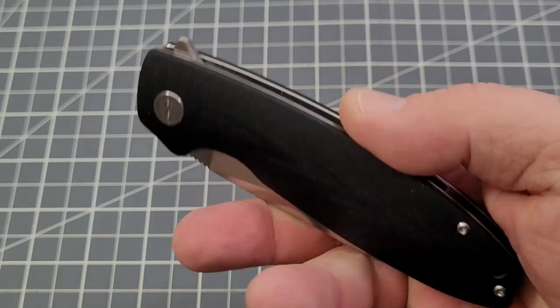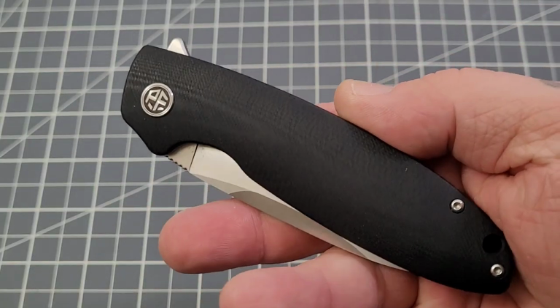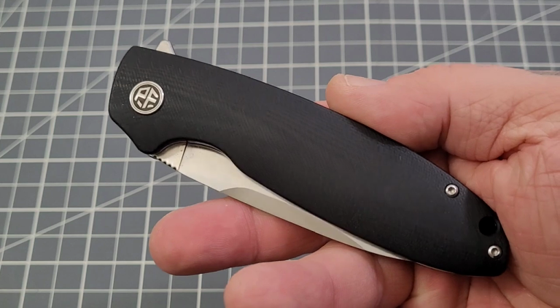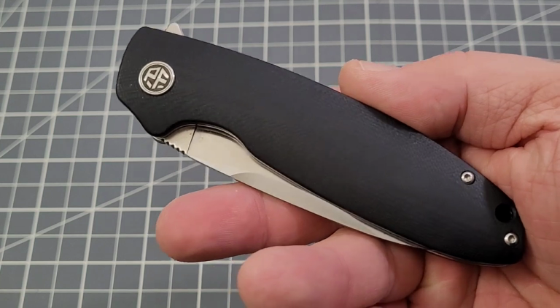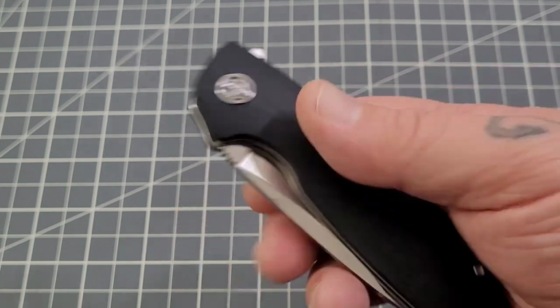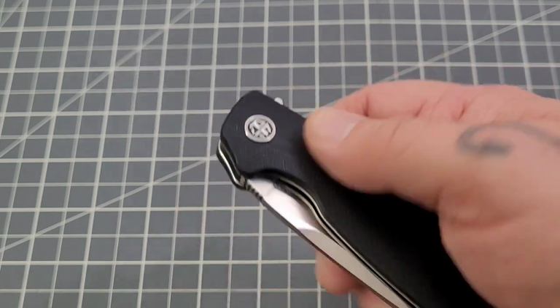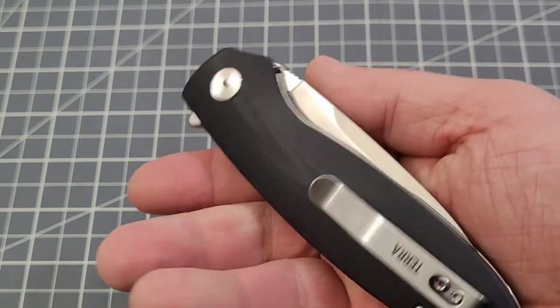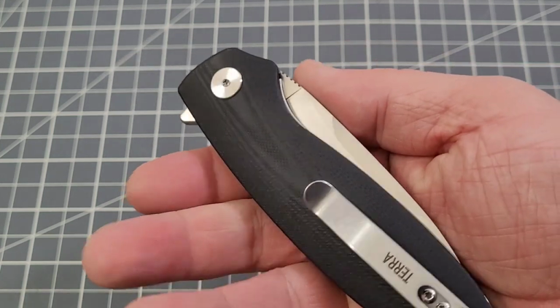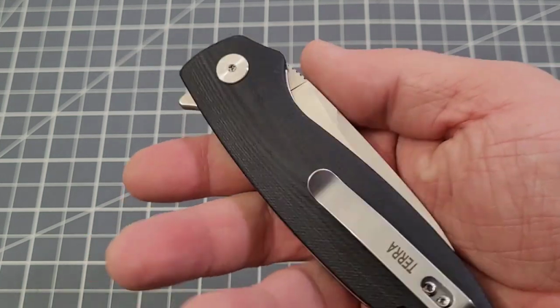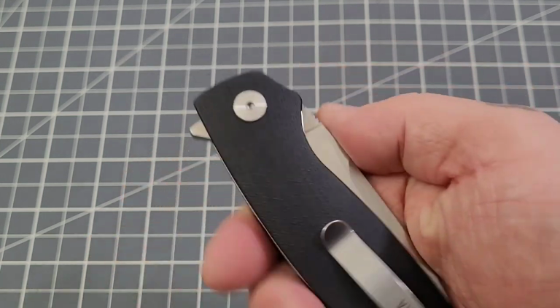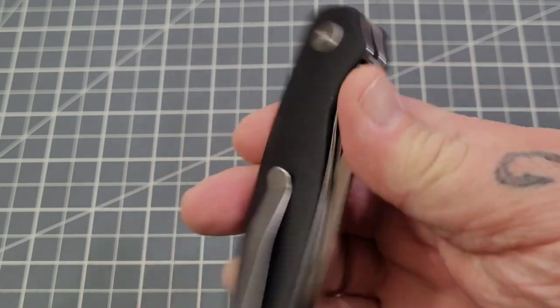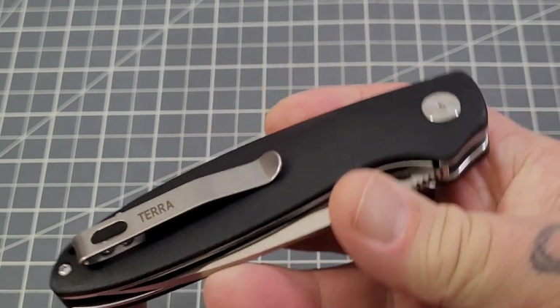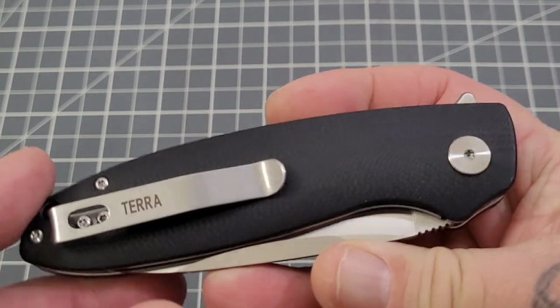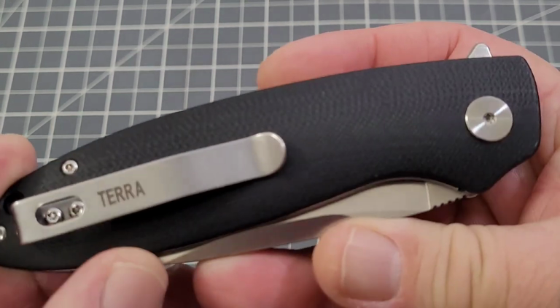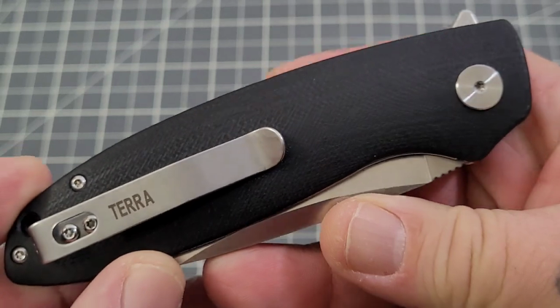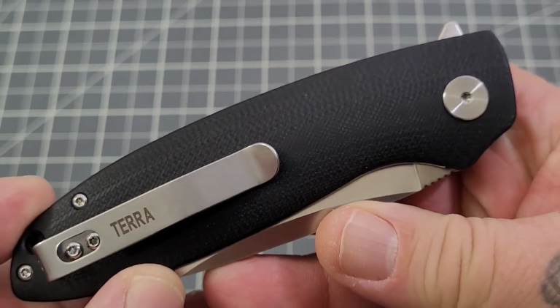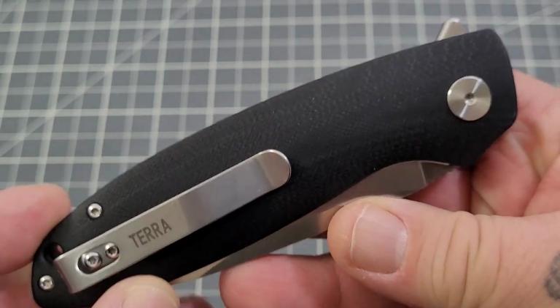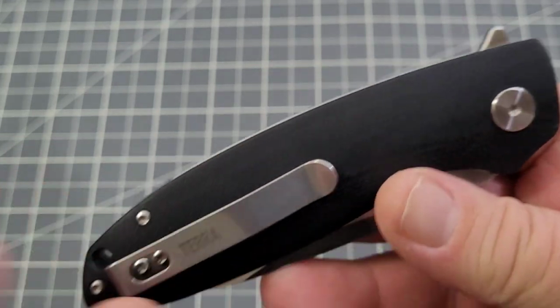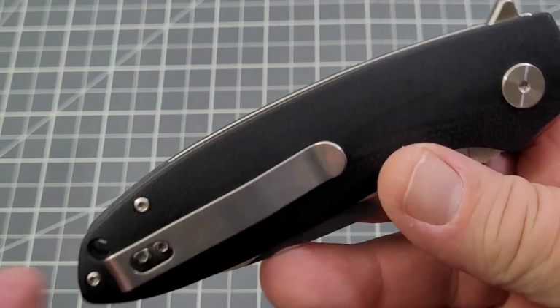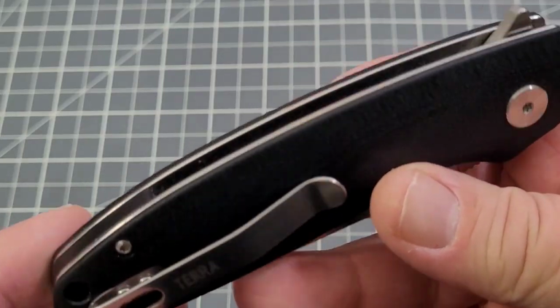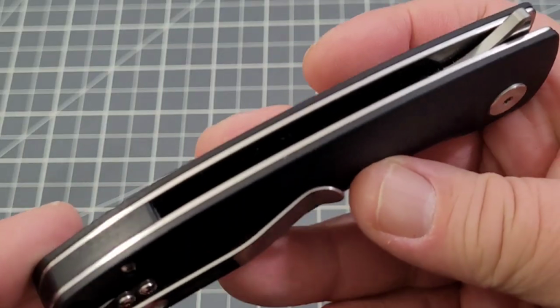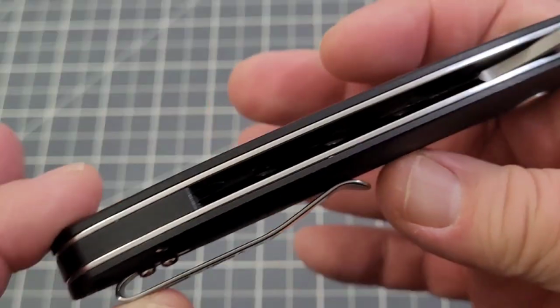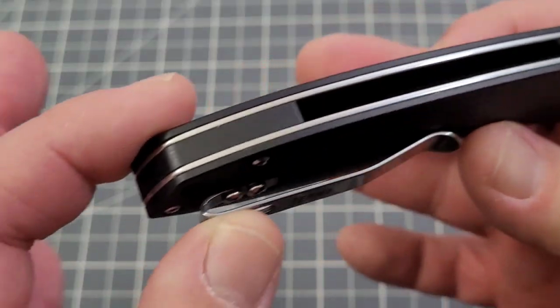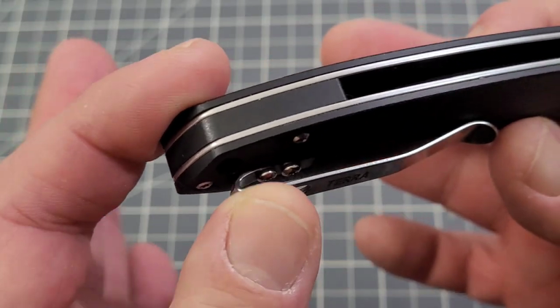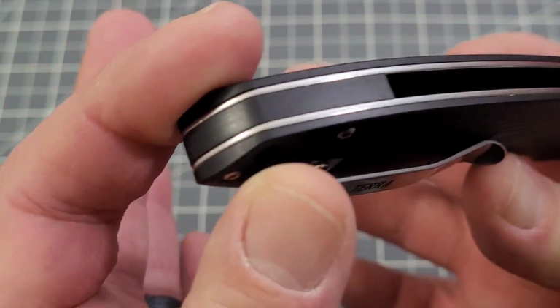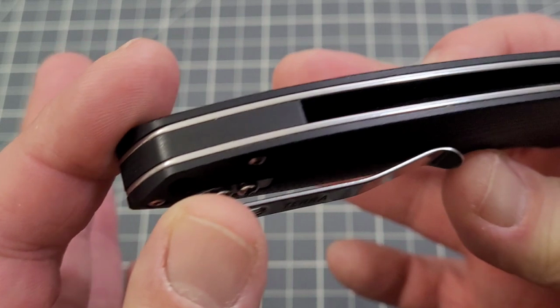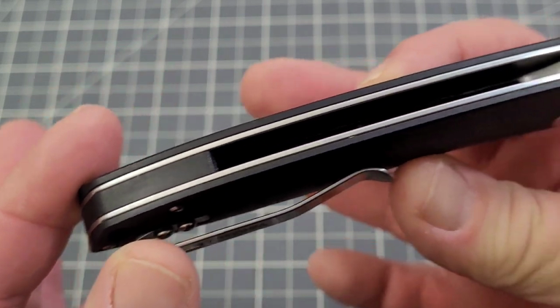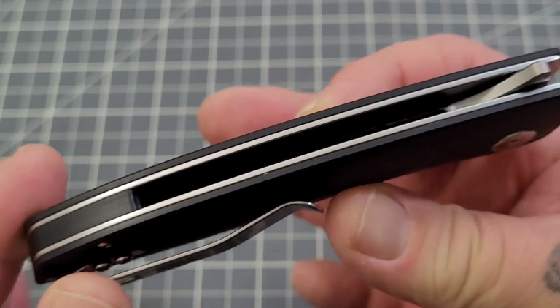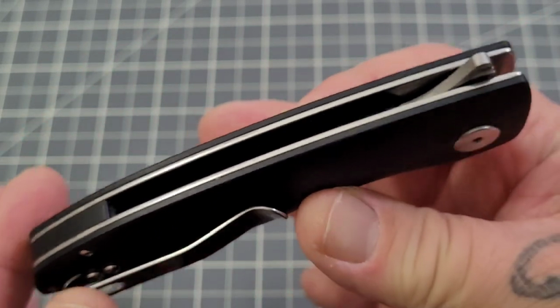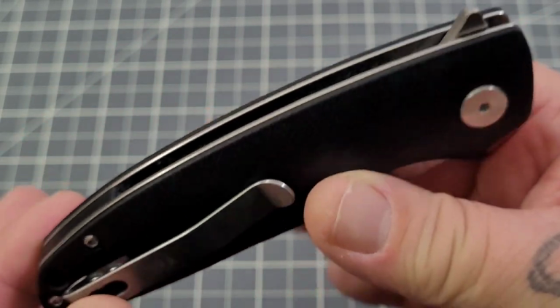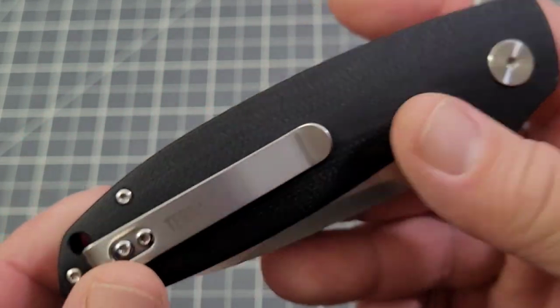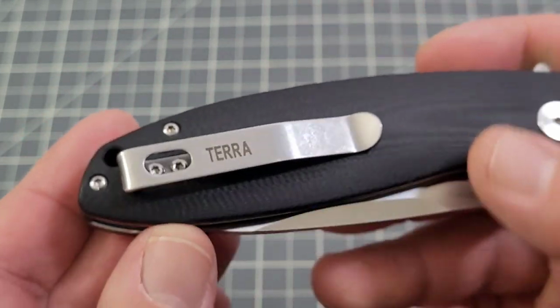There are two different models of this one: you've got the black G10 with a satin blade, and then you have a green micarta version with a stonewashed blade. Those are your two options. You do have a G10 backspacer in there and stainless liners of course.